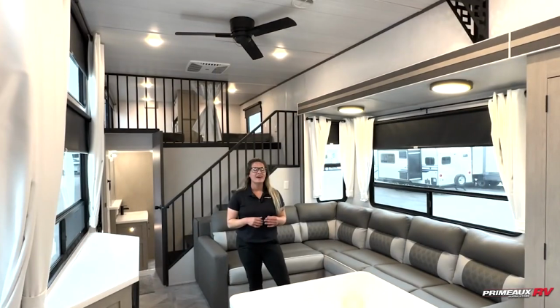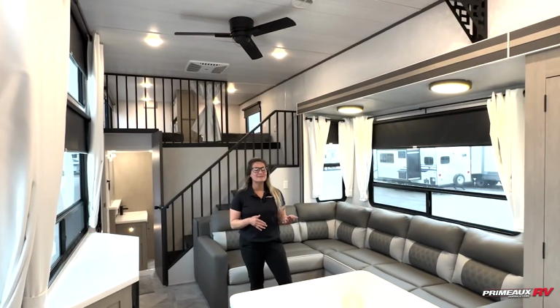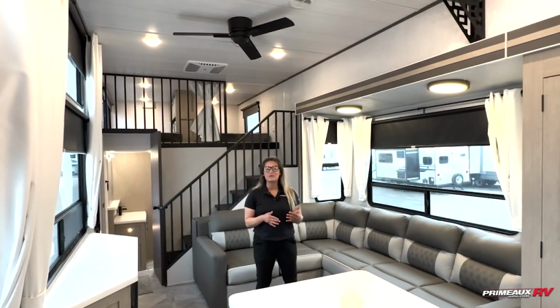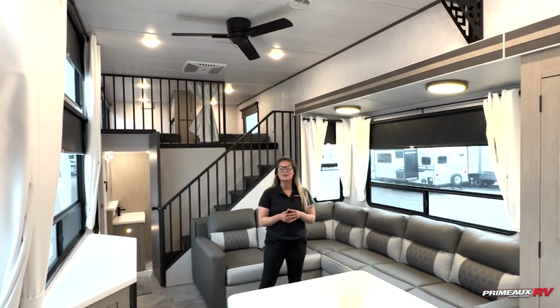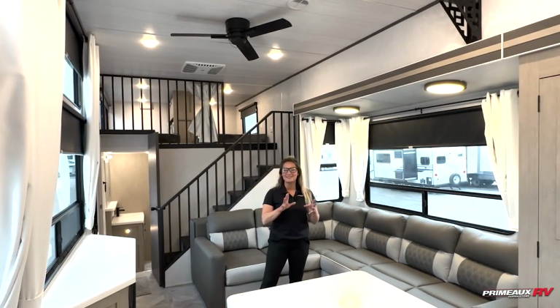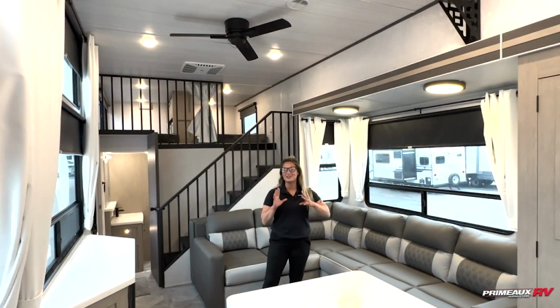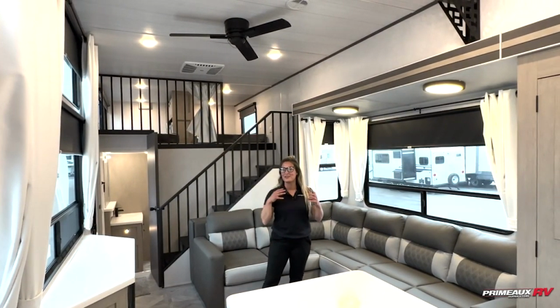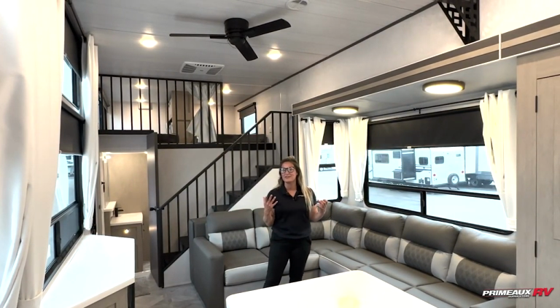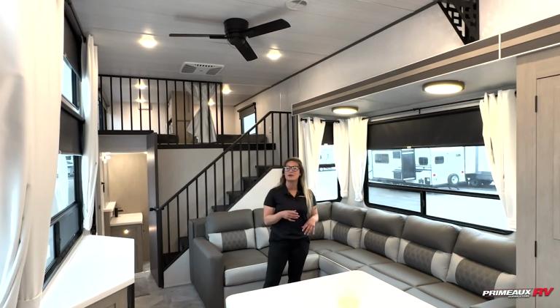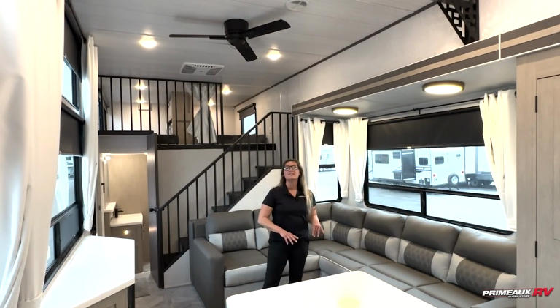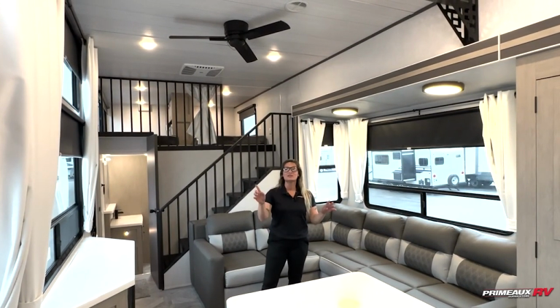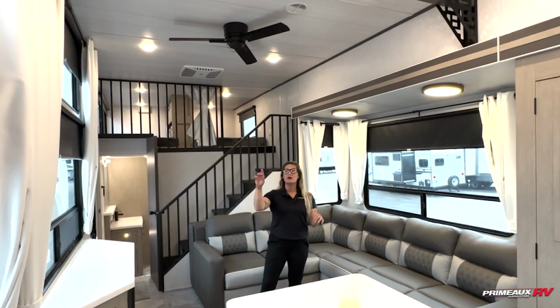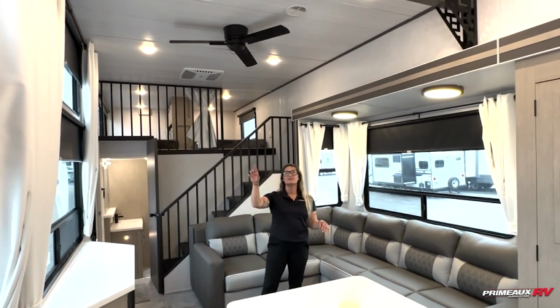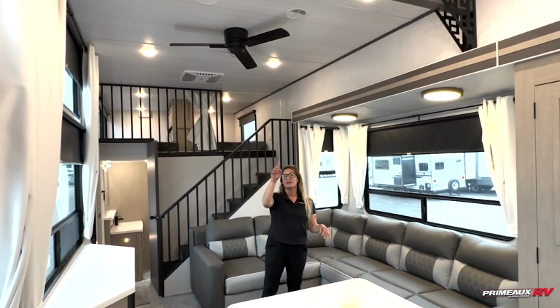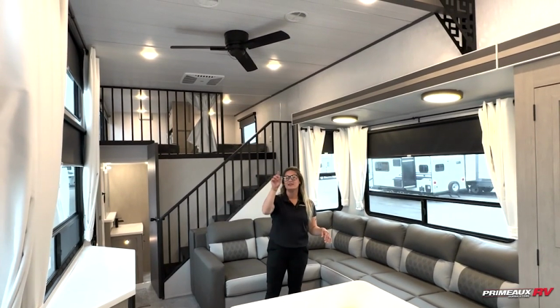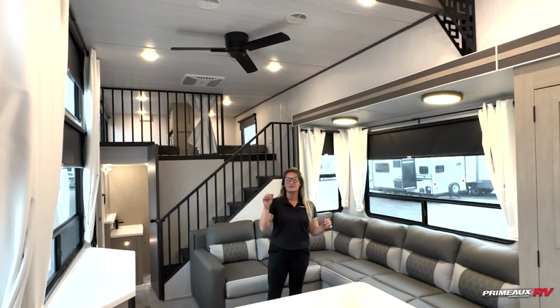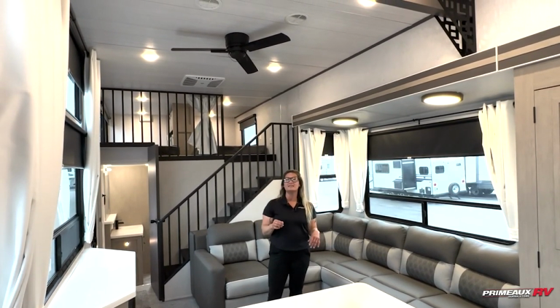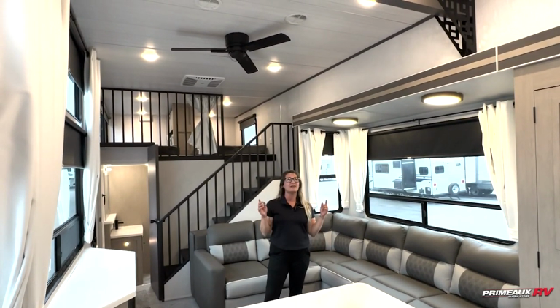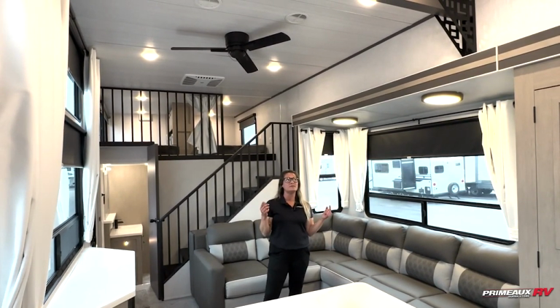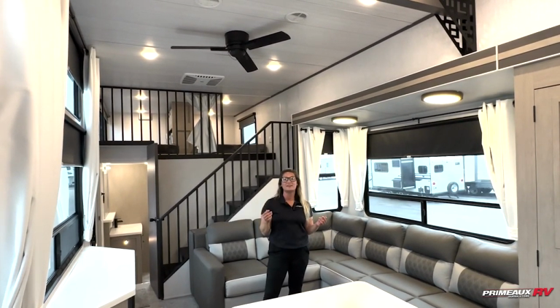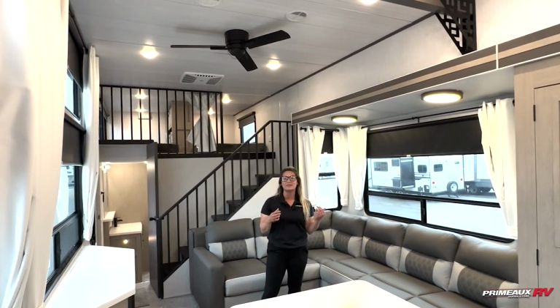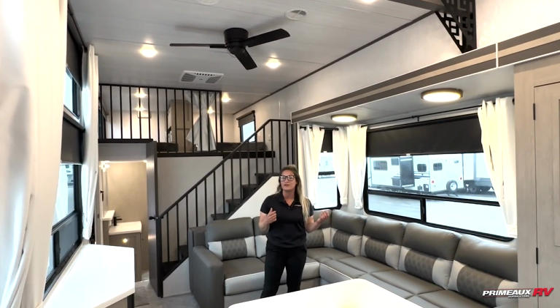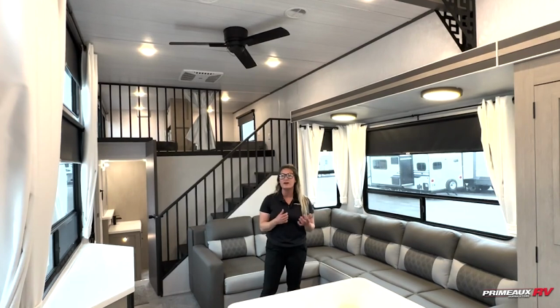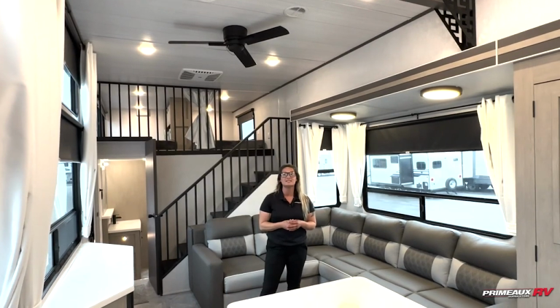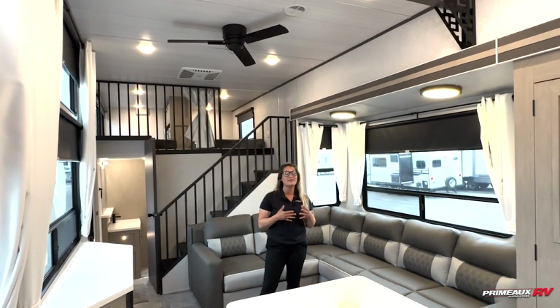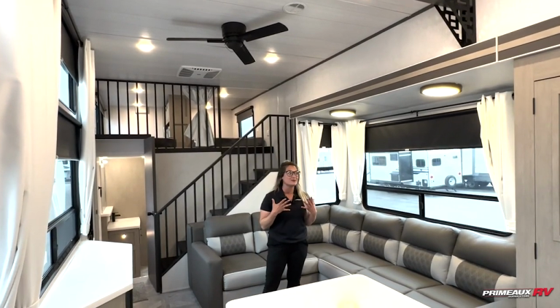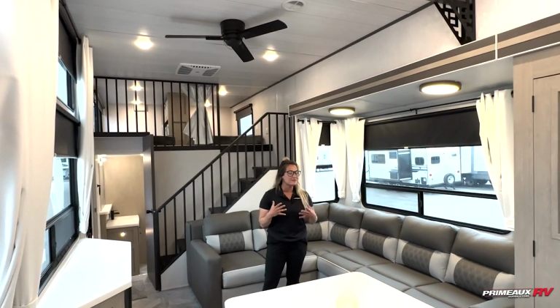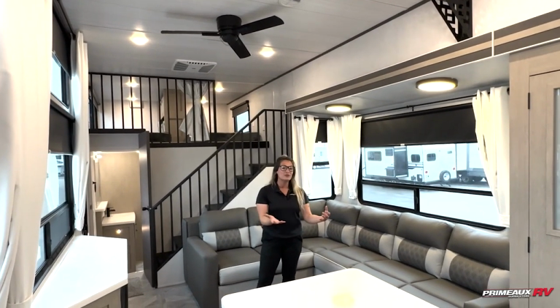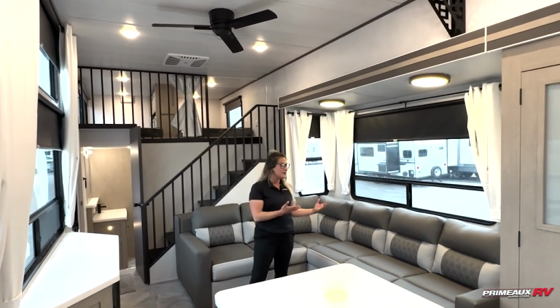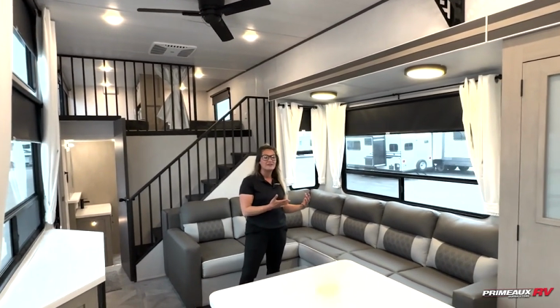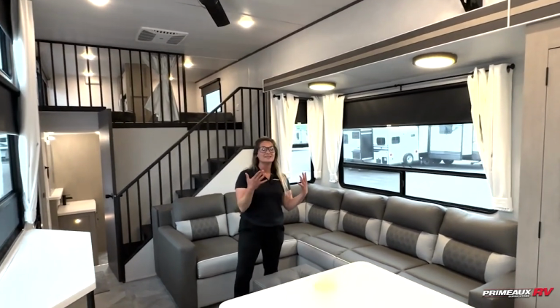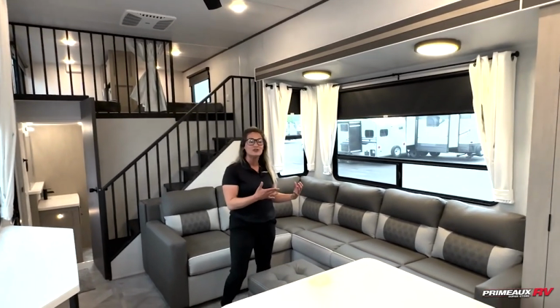Hey guys, it's Misty with Primo. I'm going to catch you on the rest of the camper. I just want to point out the decor — the light interior. That theme just gives it a nice residential feel. This is definitely something awesome. So coming in here, we're going to have a nice sectional.